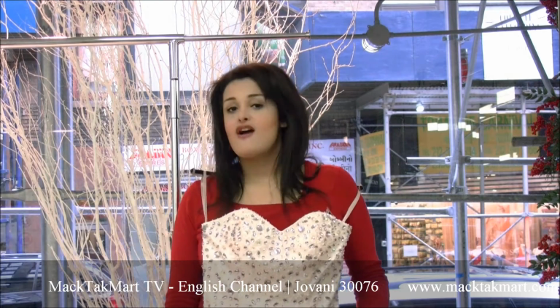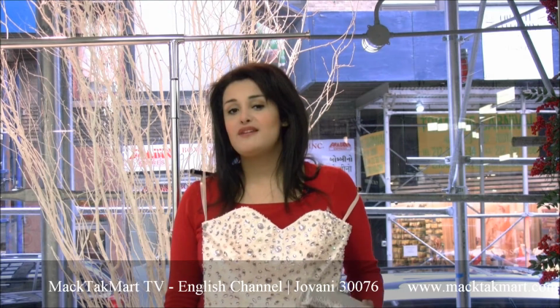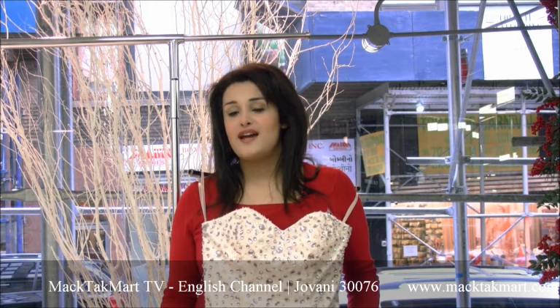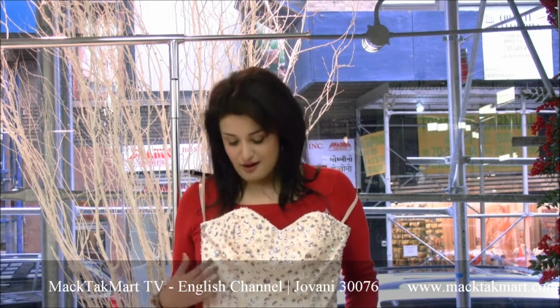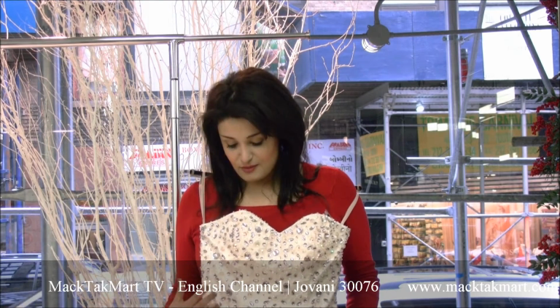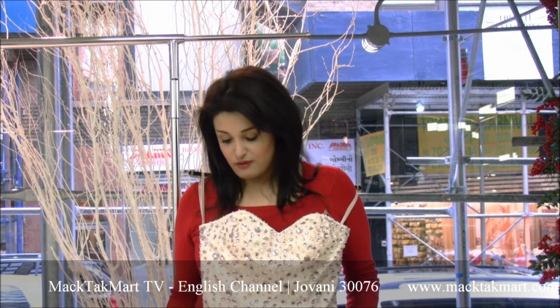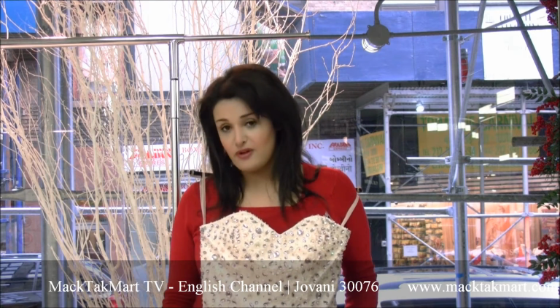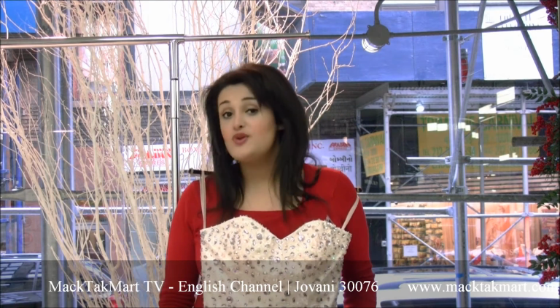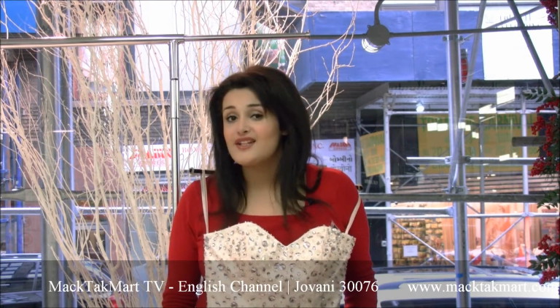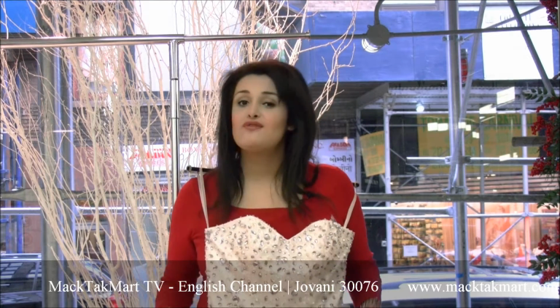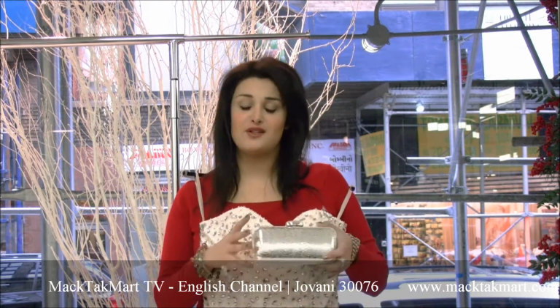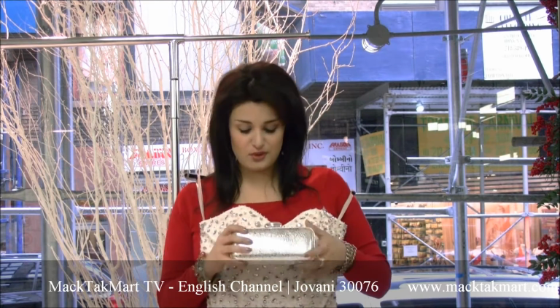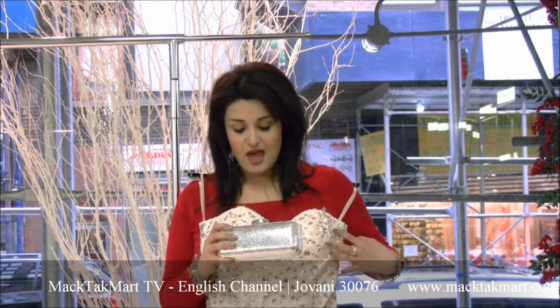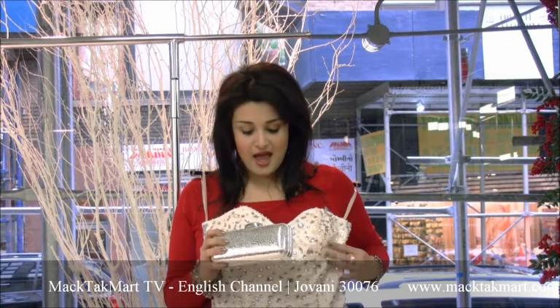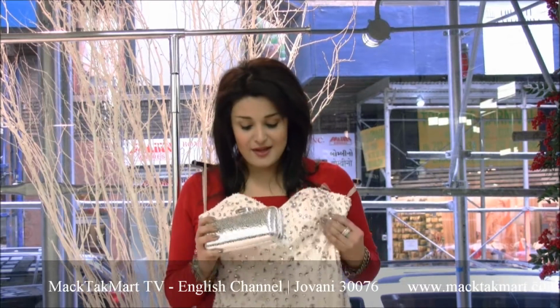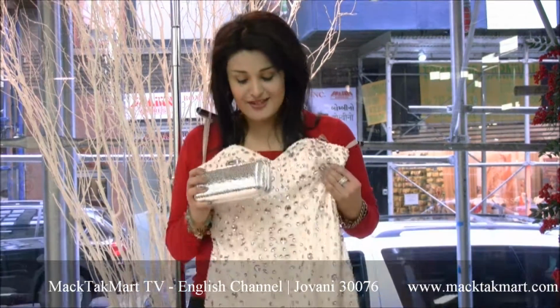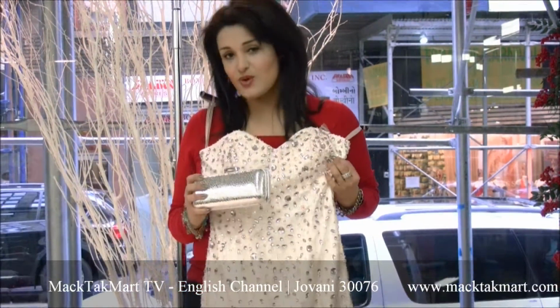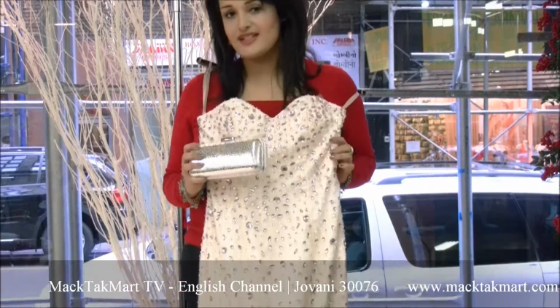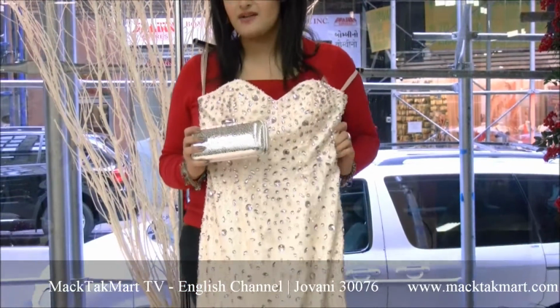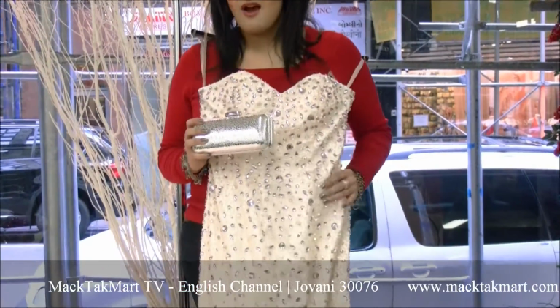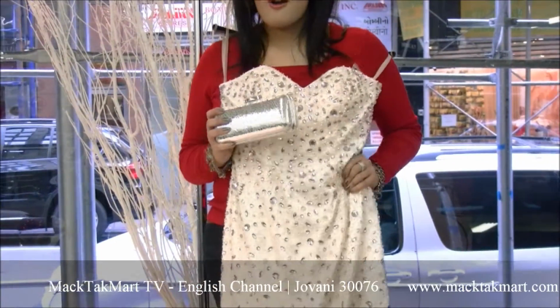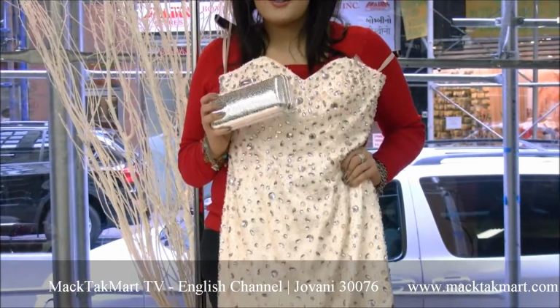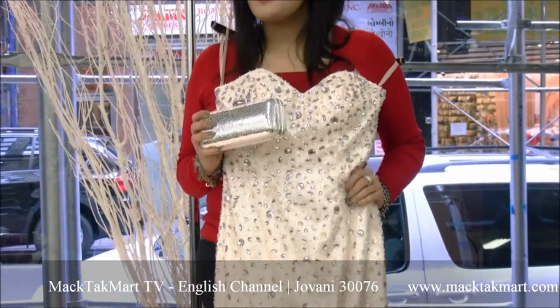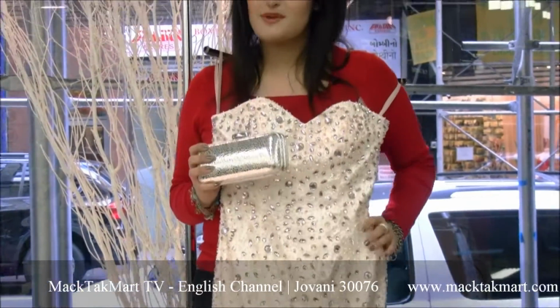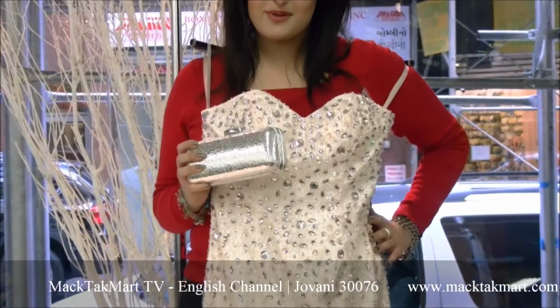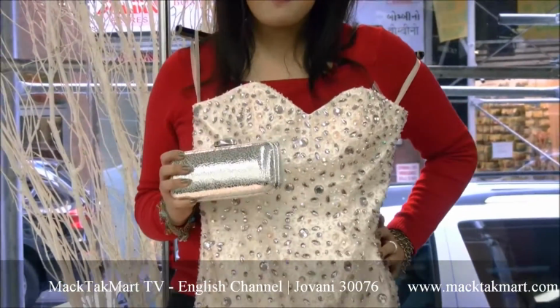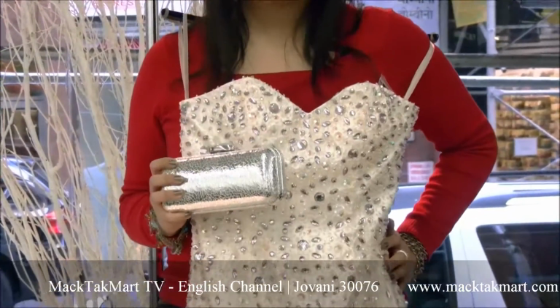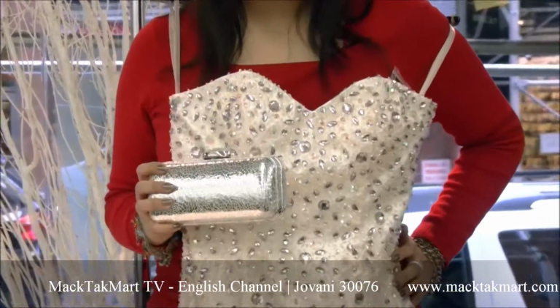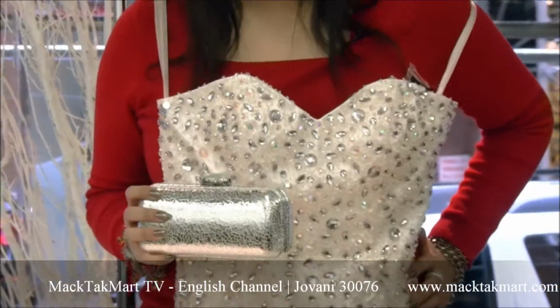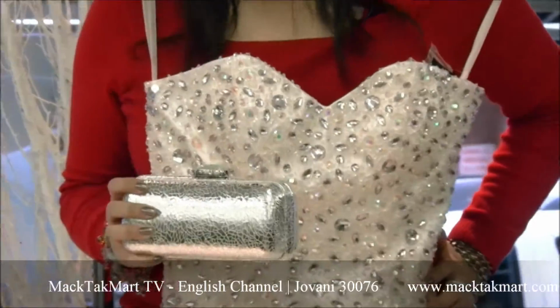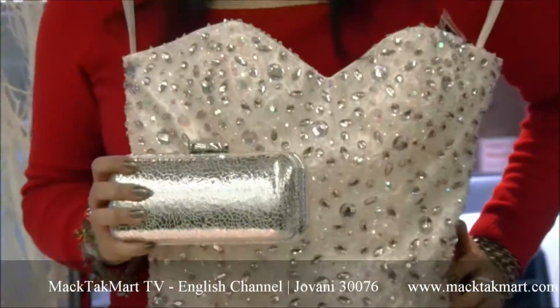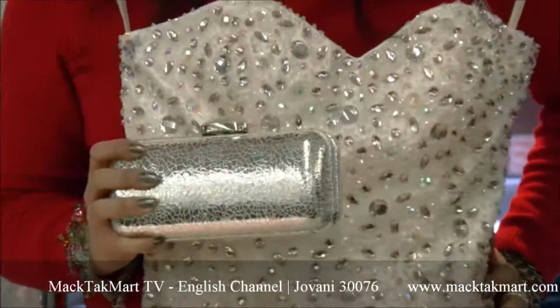You can find the new collection of Giovanni Couture and this gorgeous gown on www.magtagmart.com. Thank you.